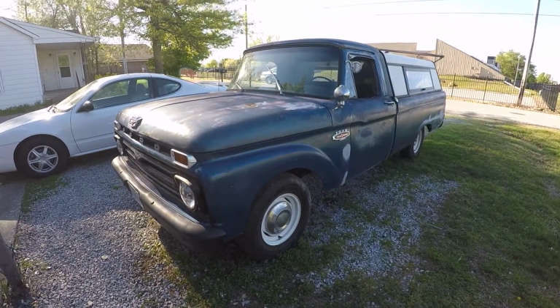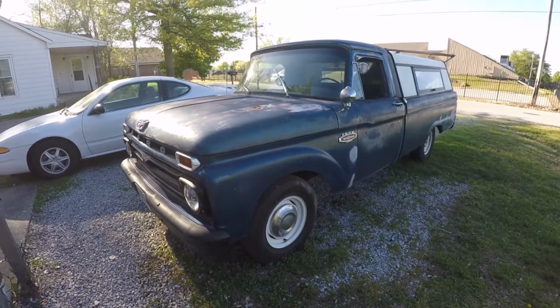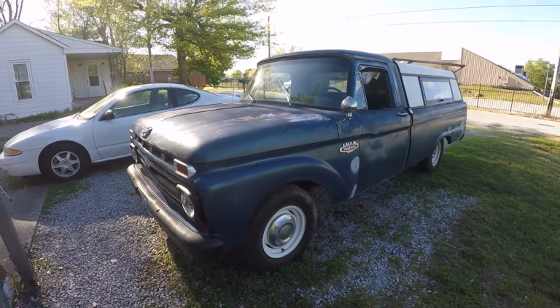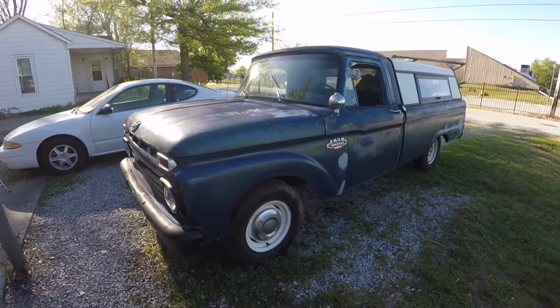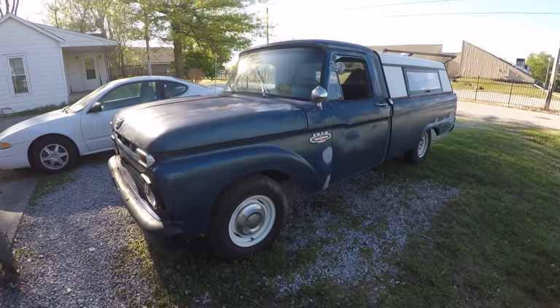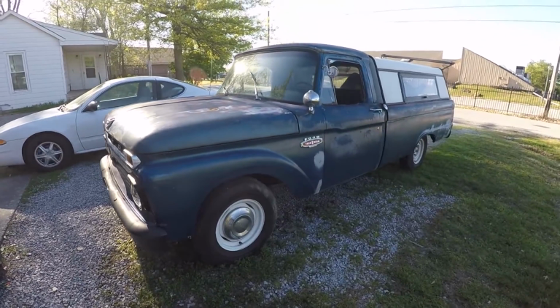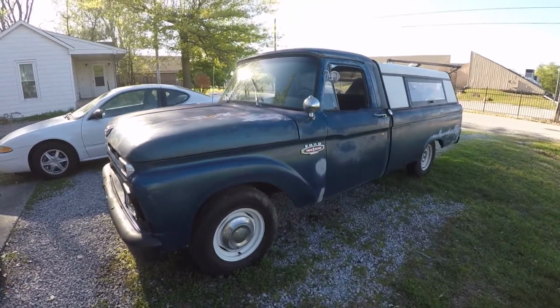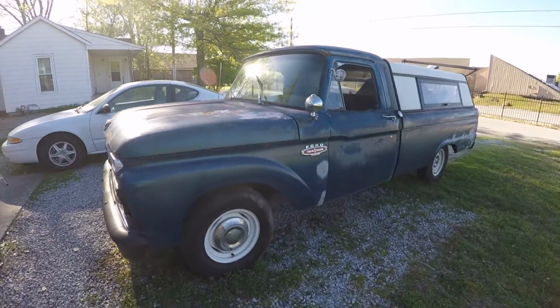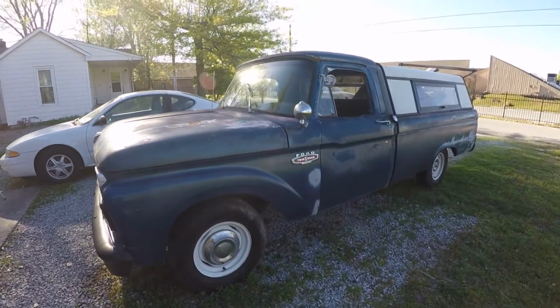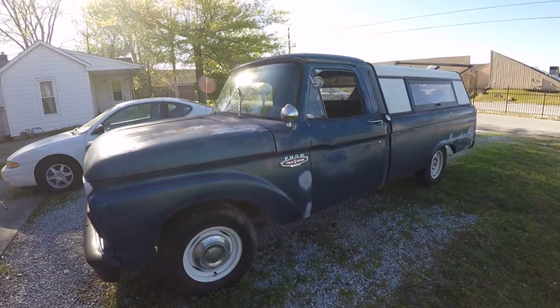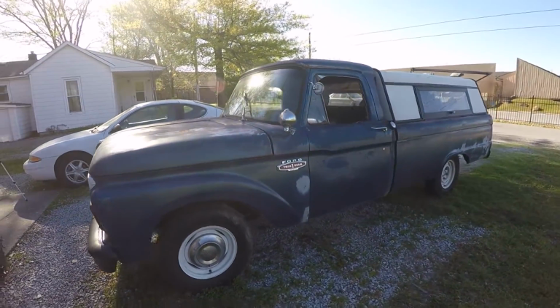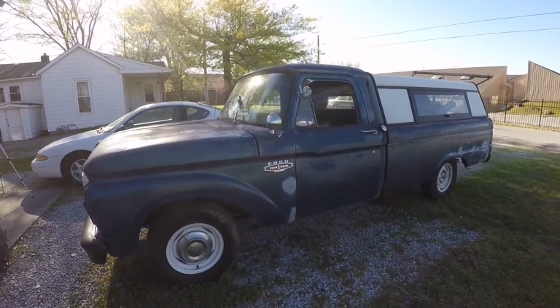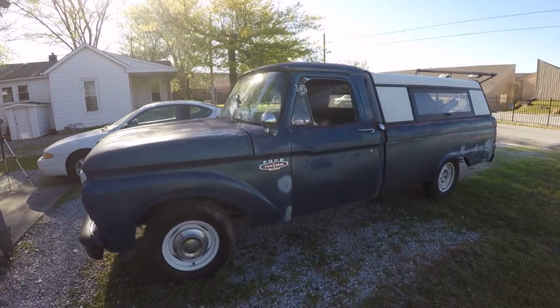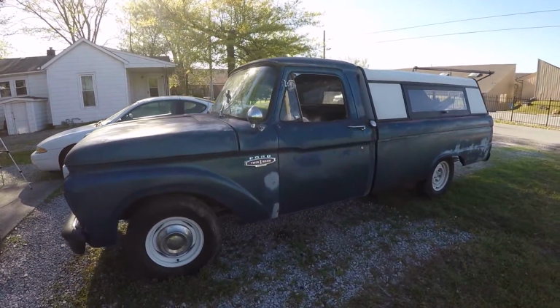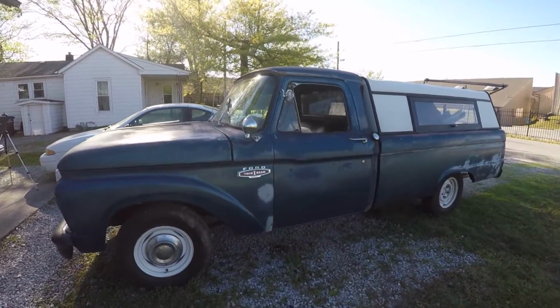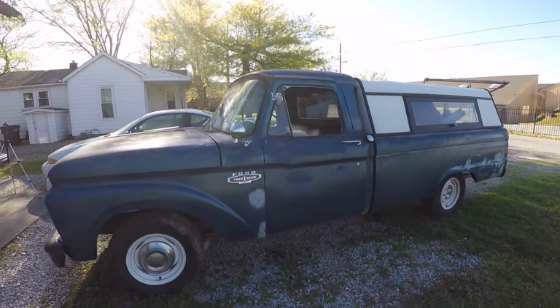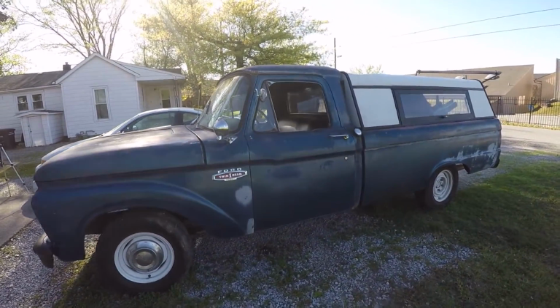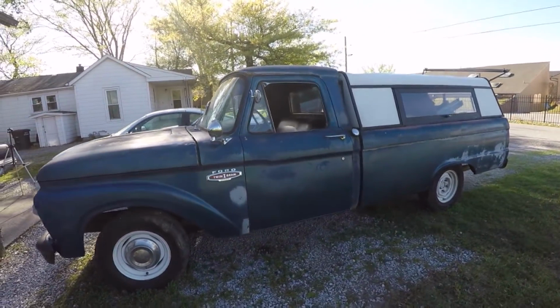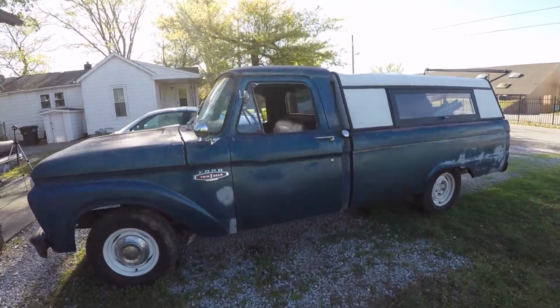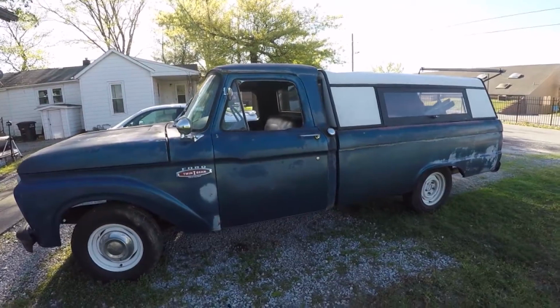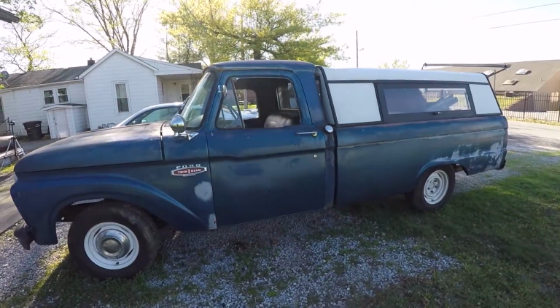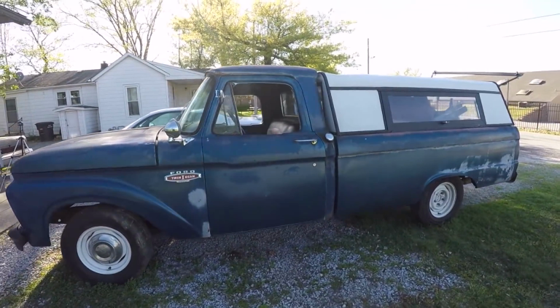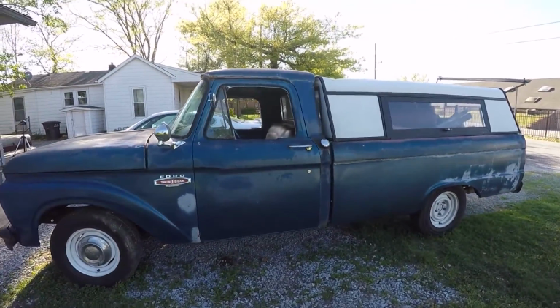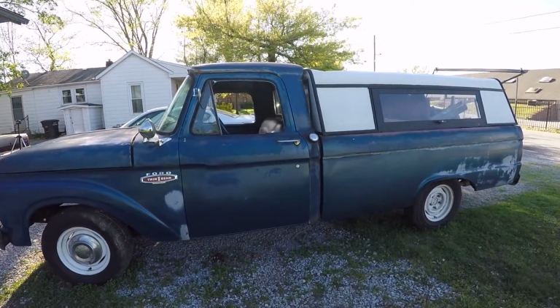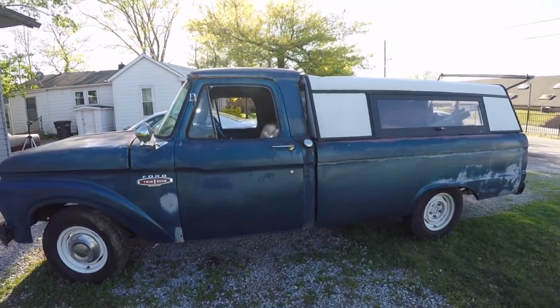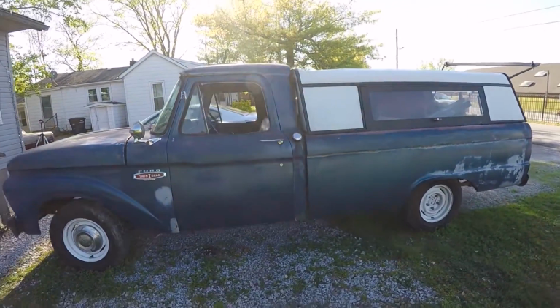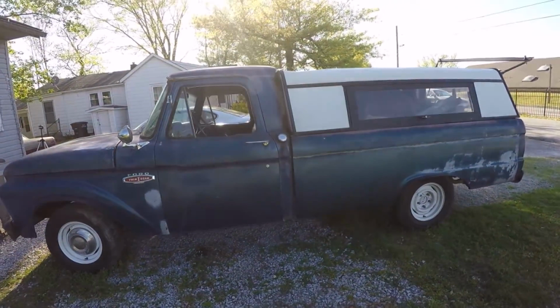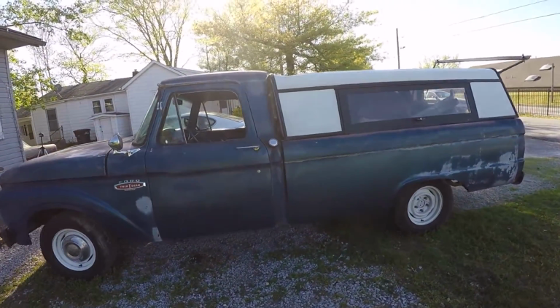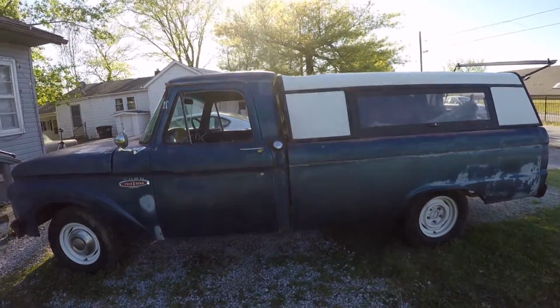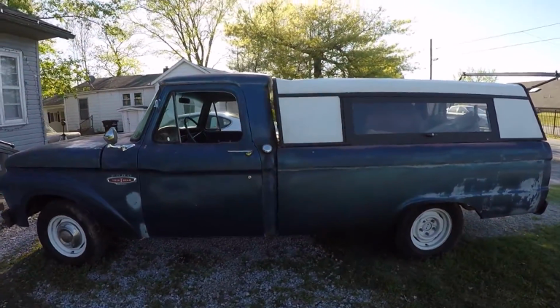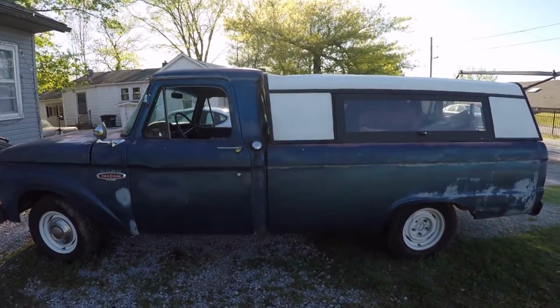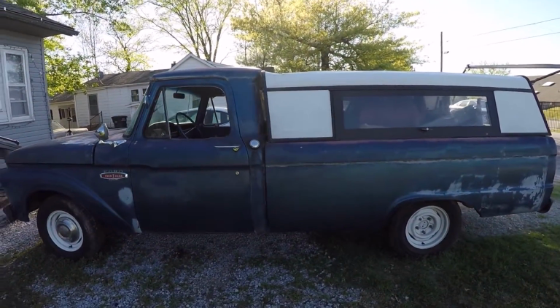So this is Ghost. It's my 1966 Ford F100, running a clapped out 240 inline 6 with a 3 speed. The 3 speed used to be on the column.